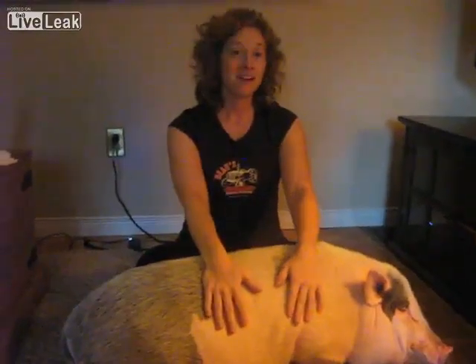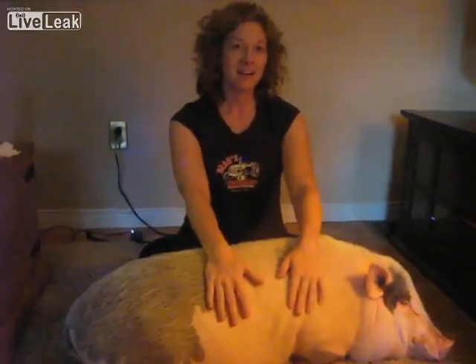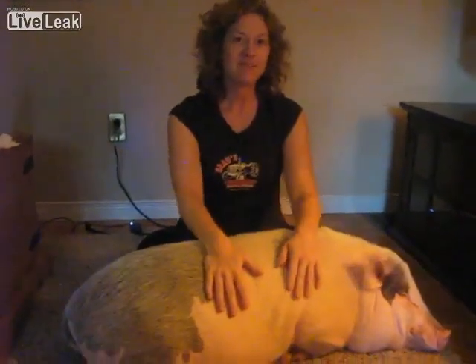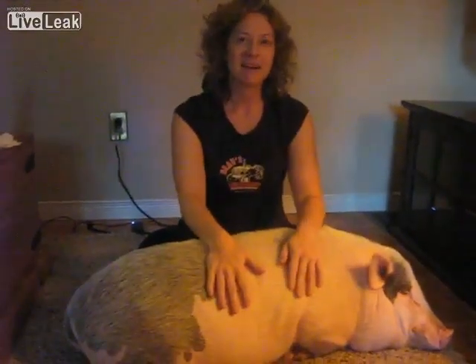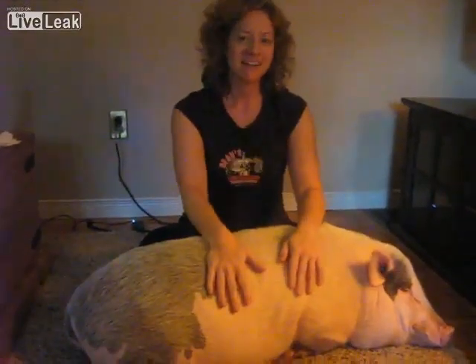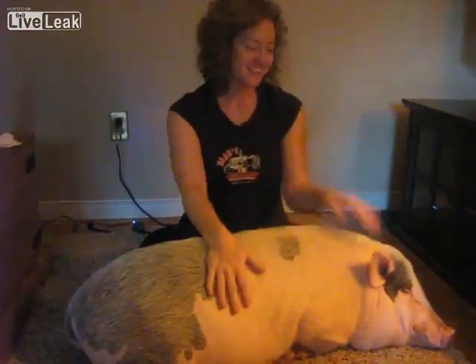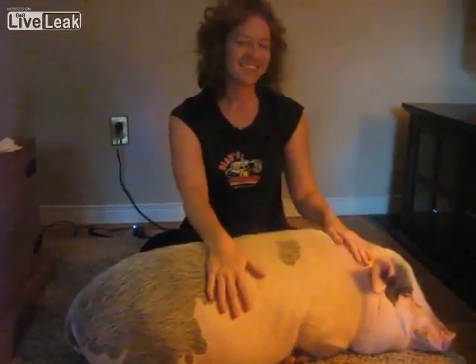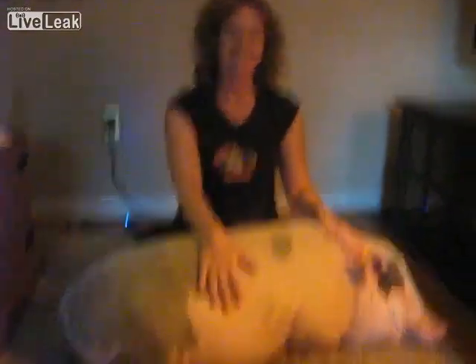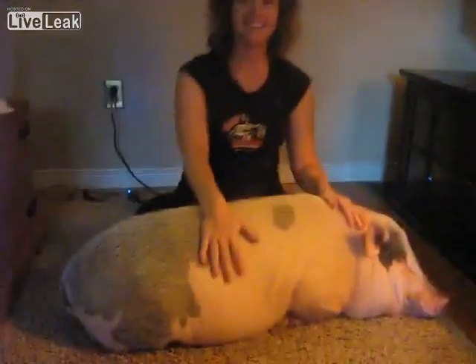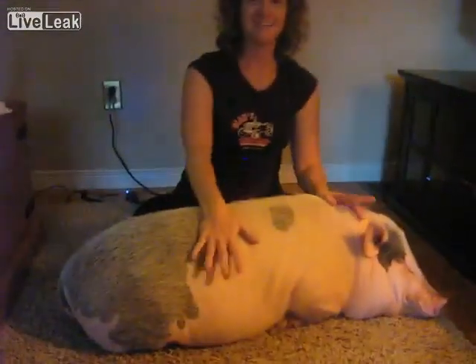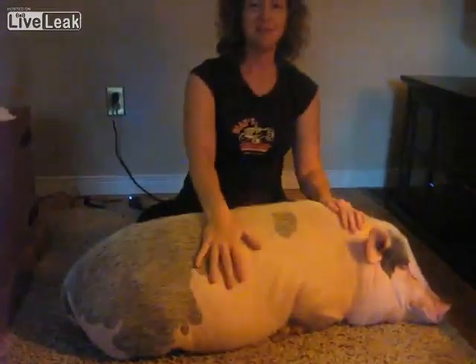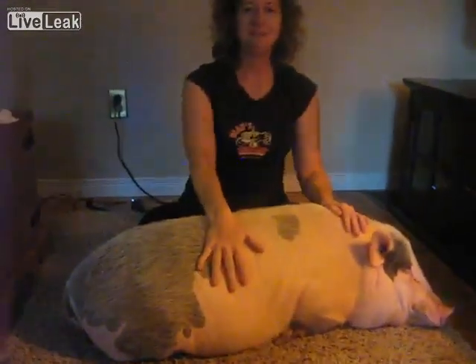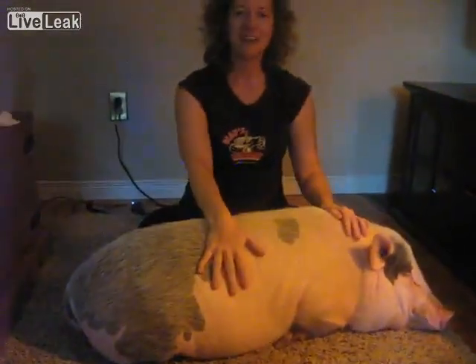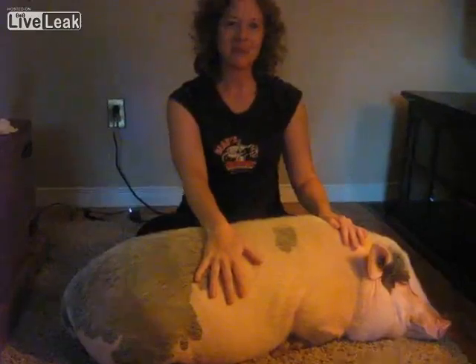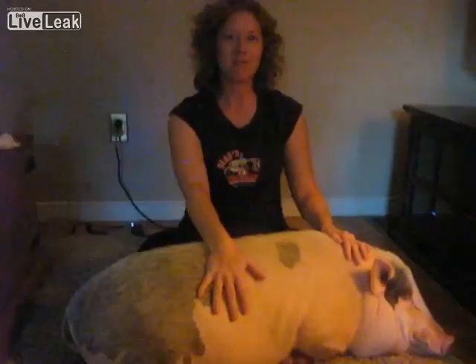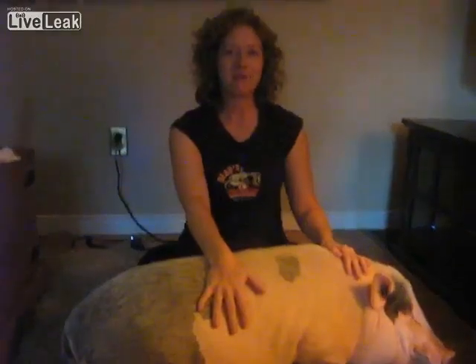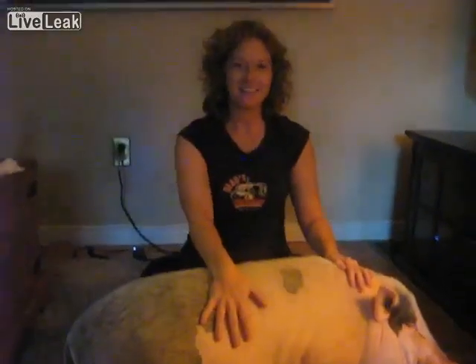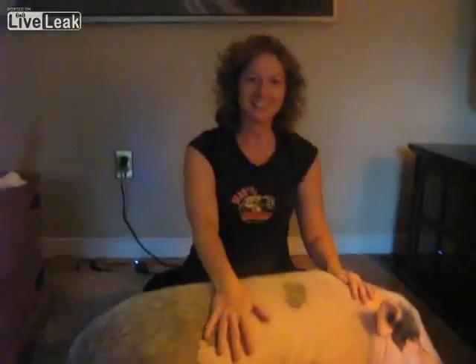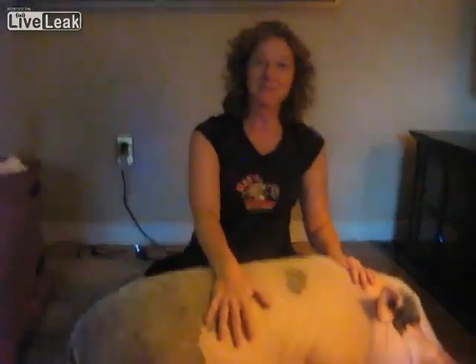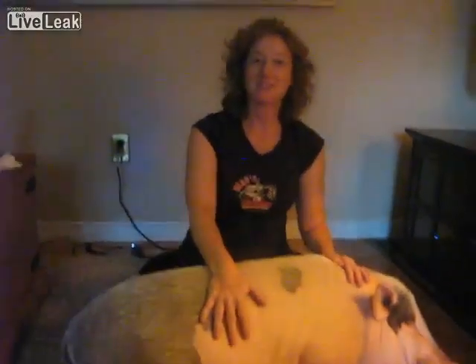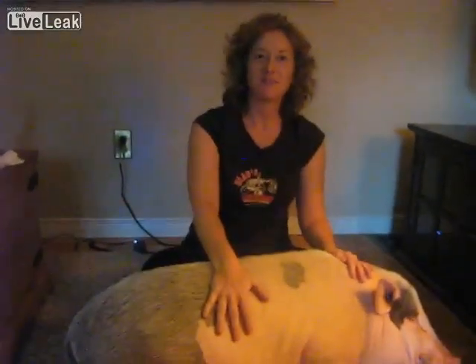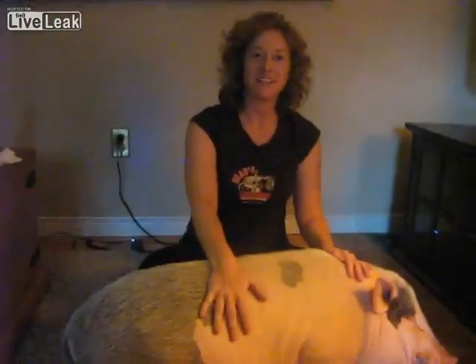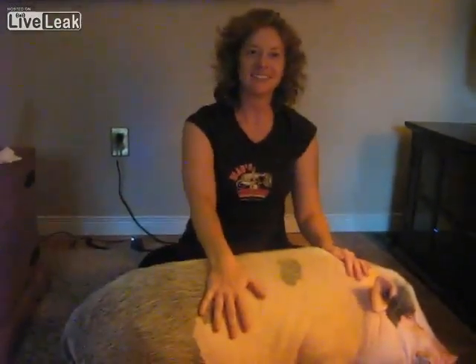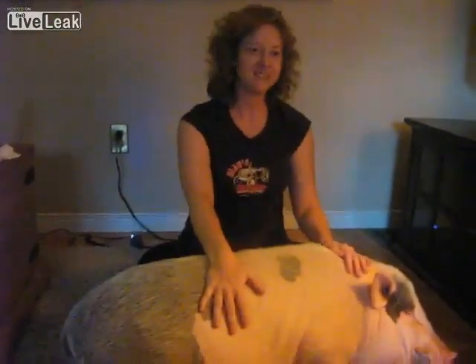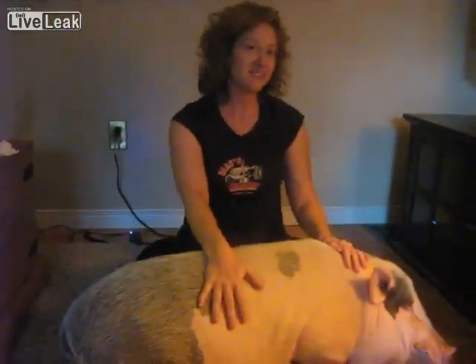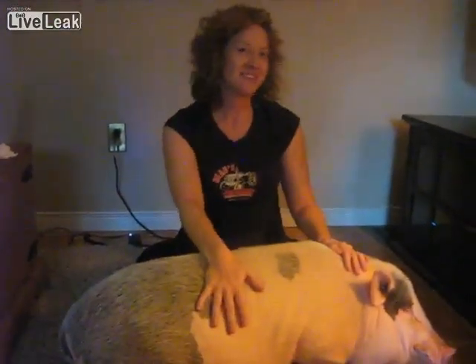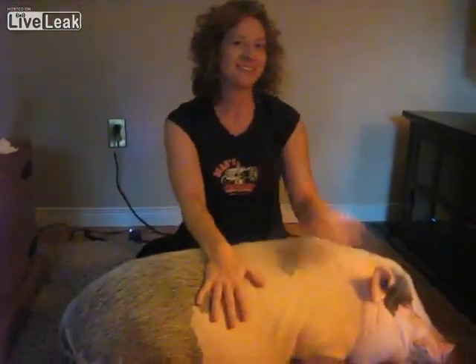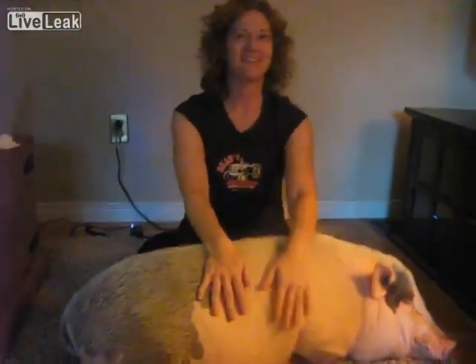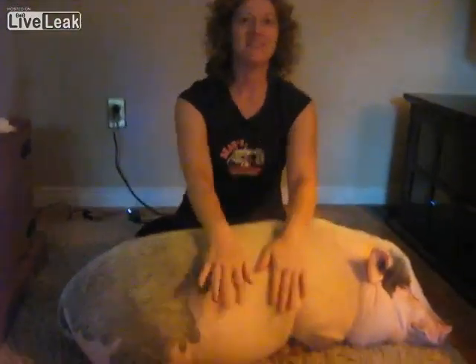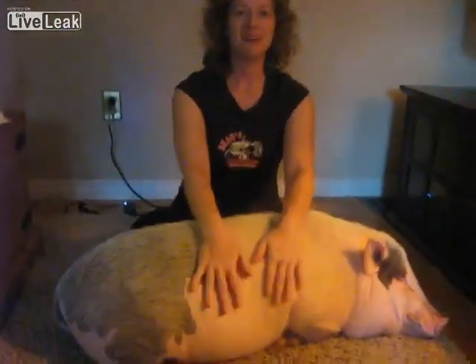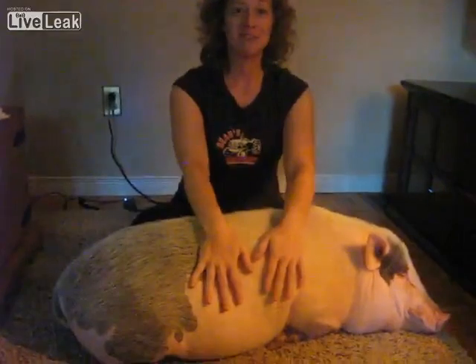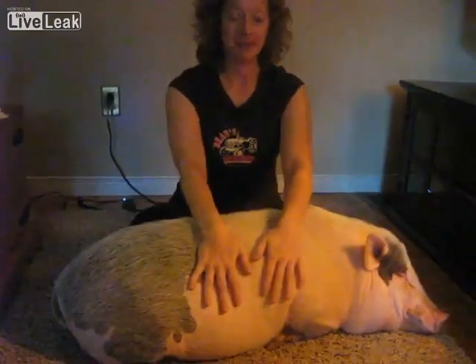Hi, my name is Mary and this is Einstein. Welcome to Pig Drumming 101. Today we are going to show you a few techniques that you can use to start your new pig drumming.